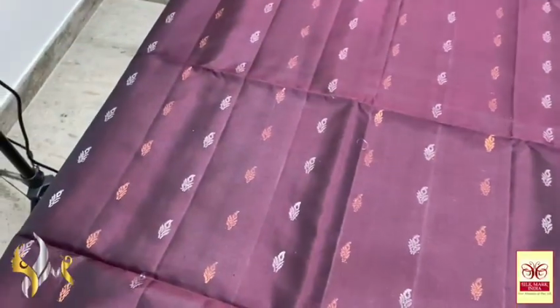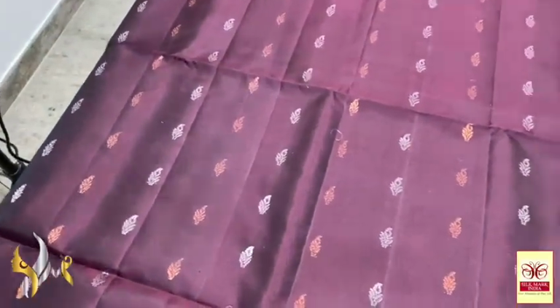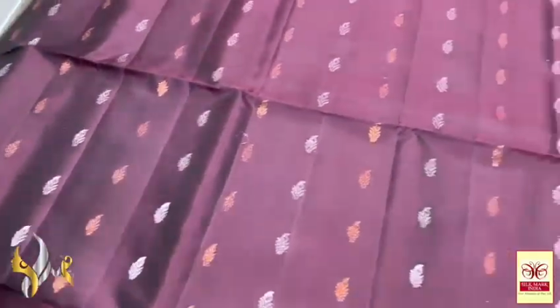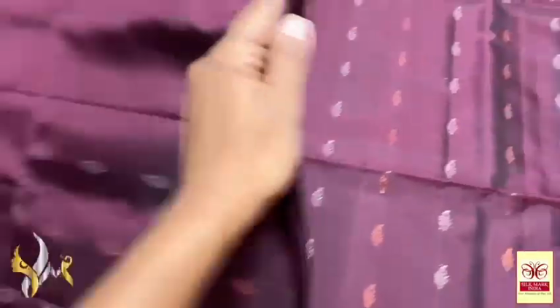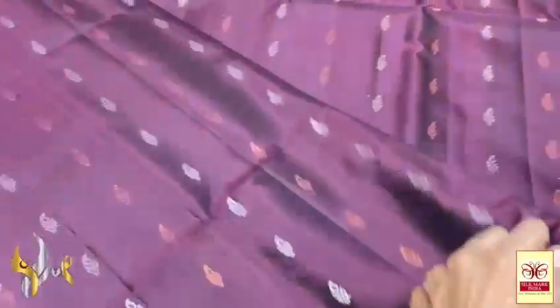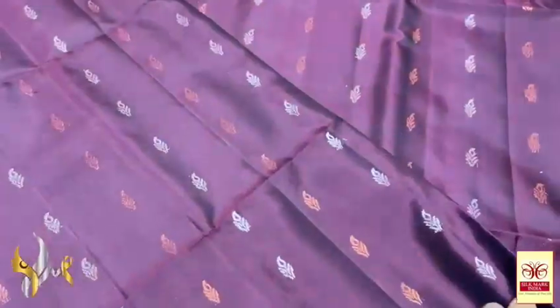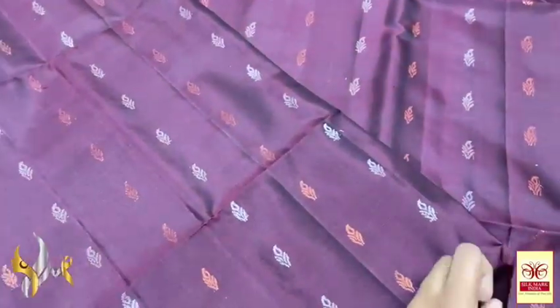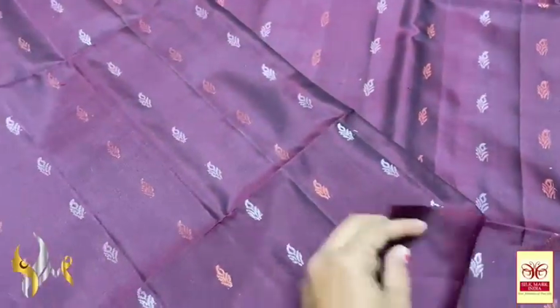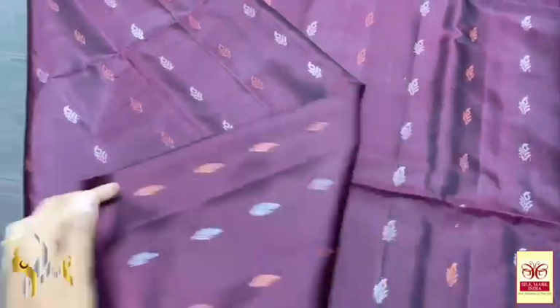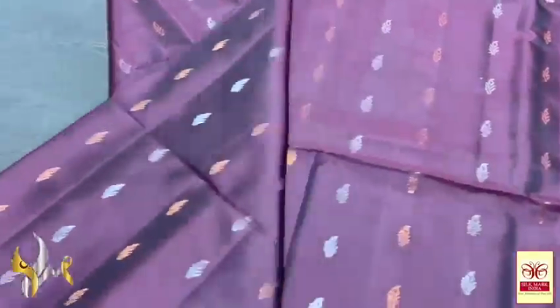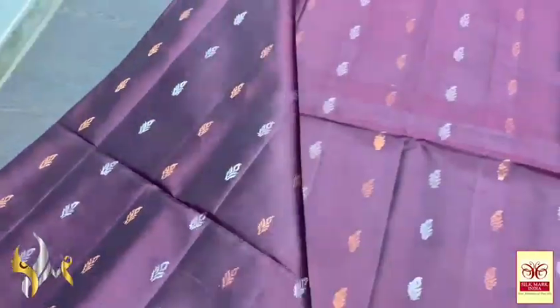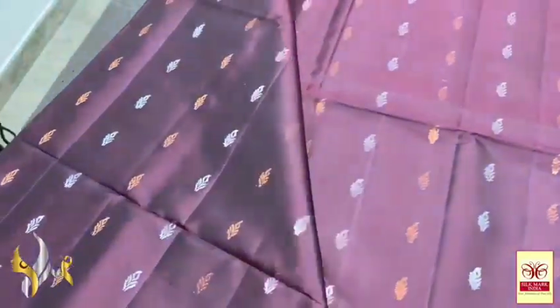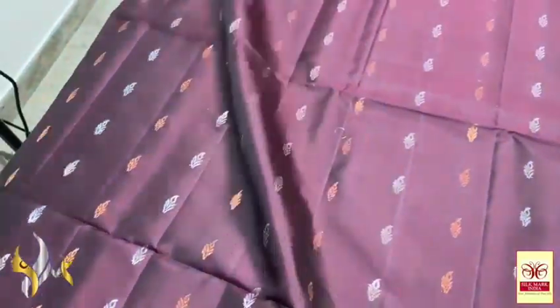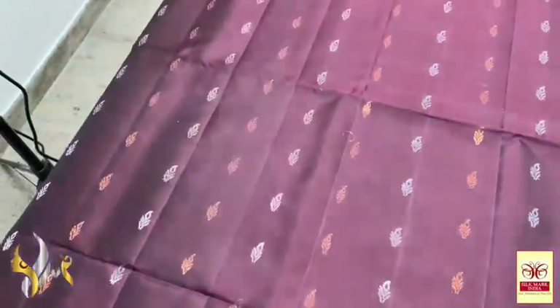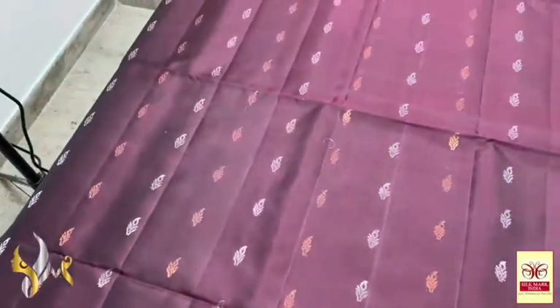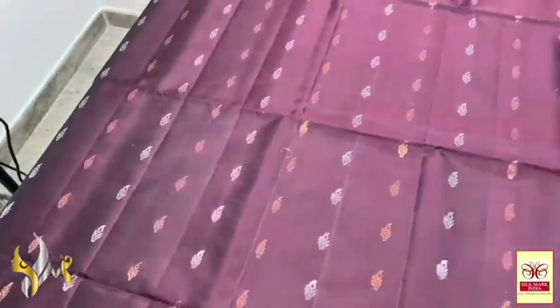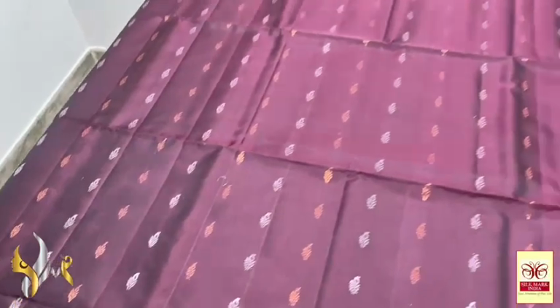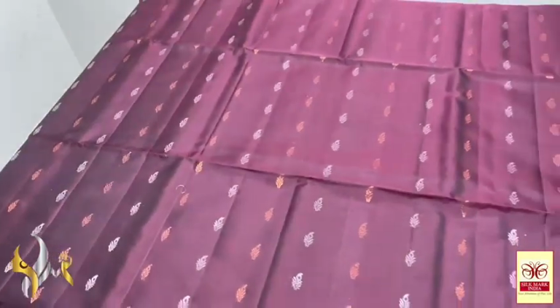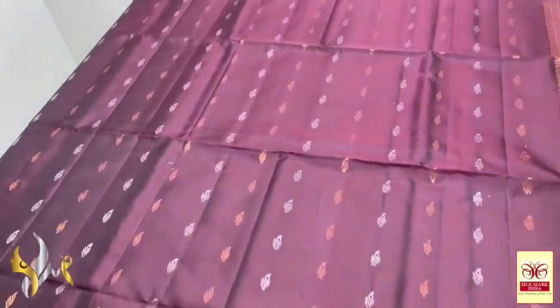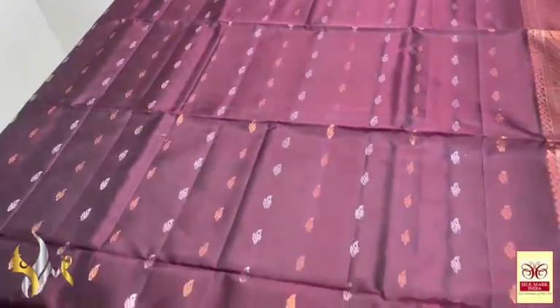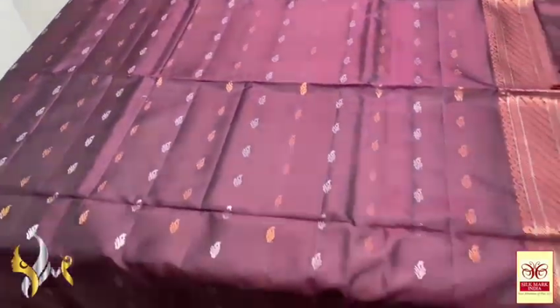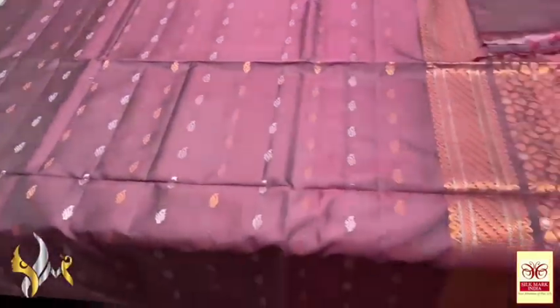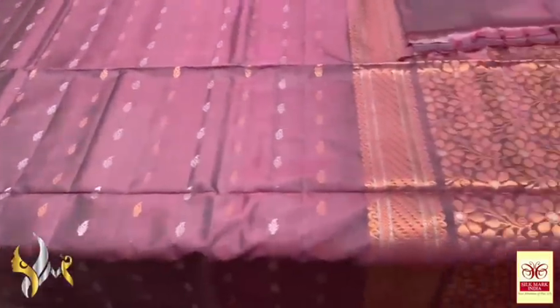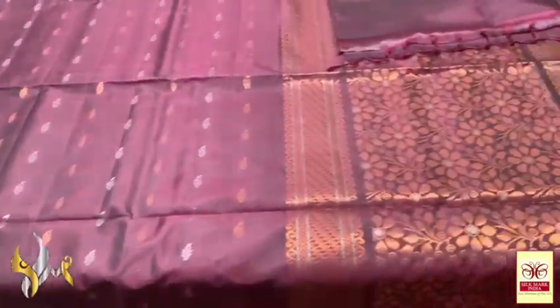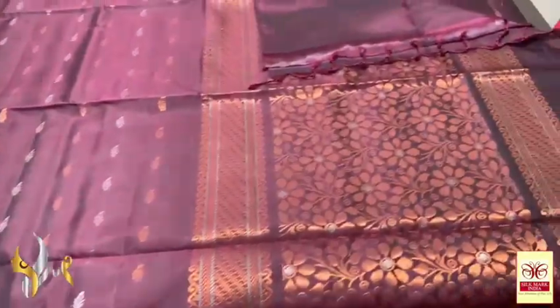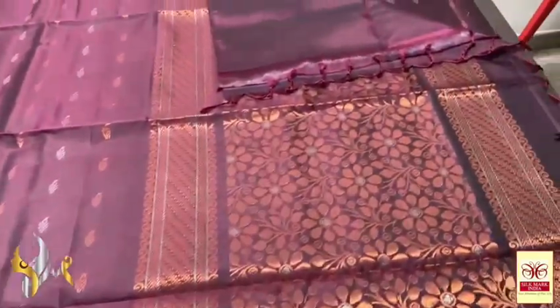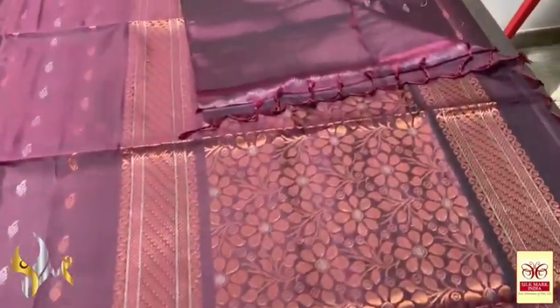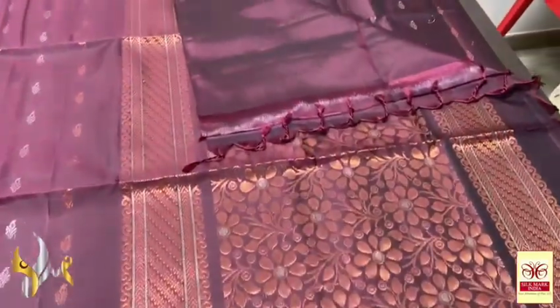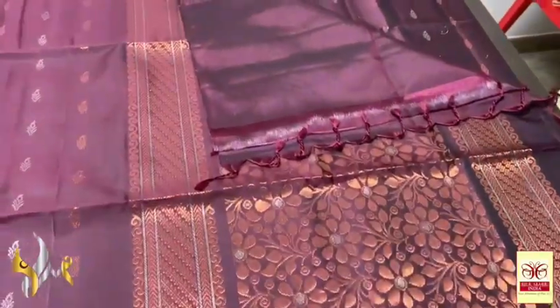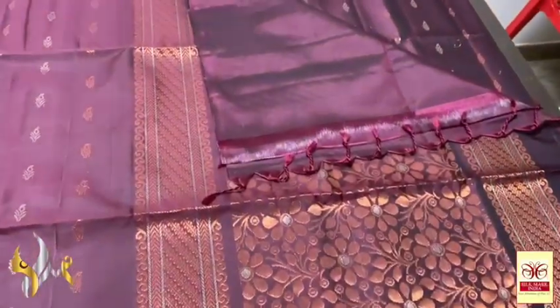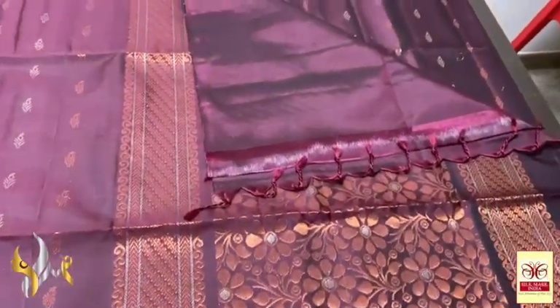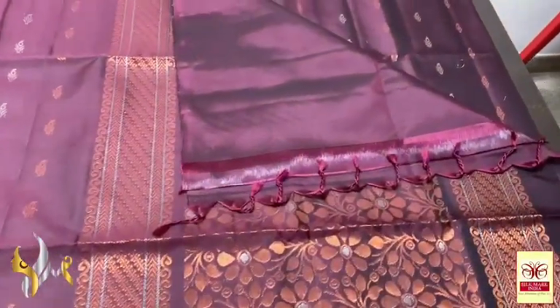All over the saree, the buttas design continues. Very soft, lightweight, beautiful. Premium Soft Cirque with same colour pallu.